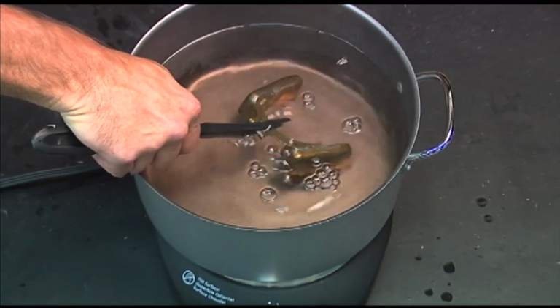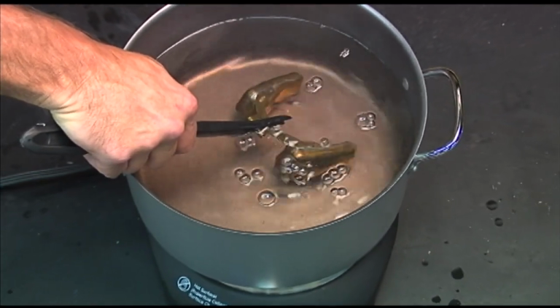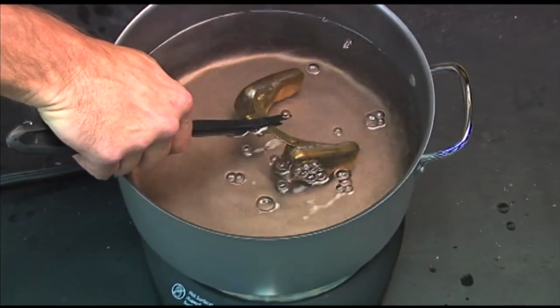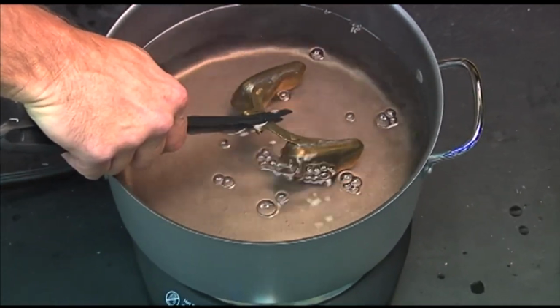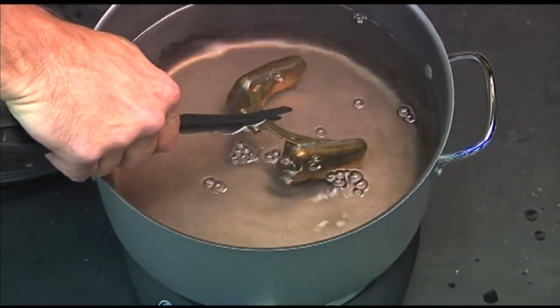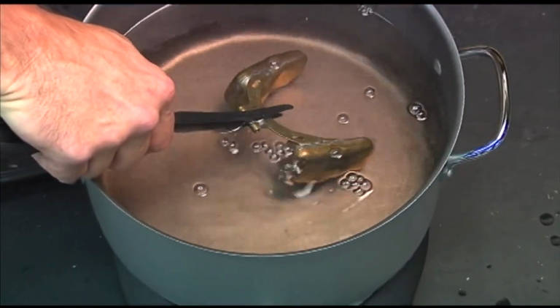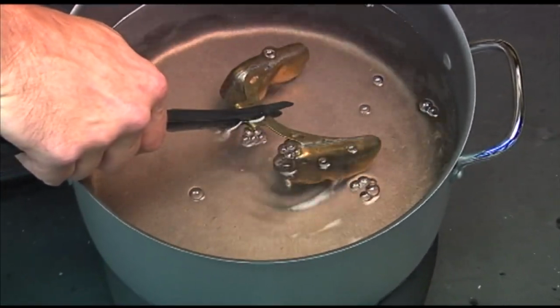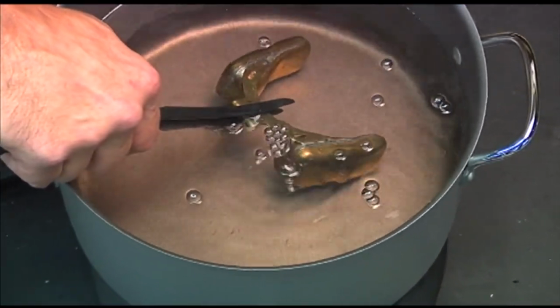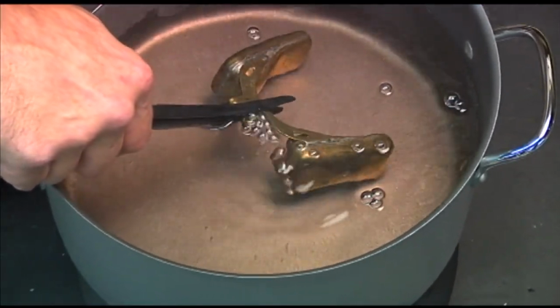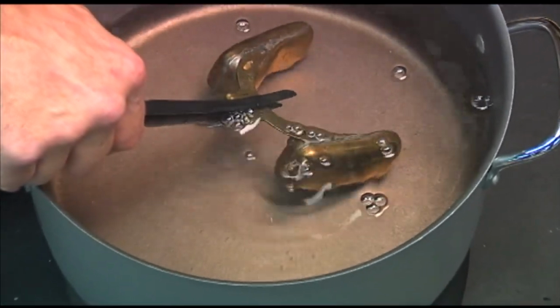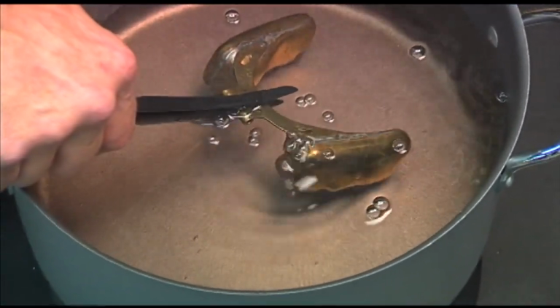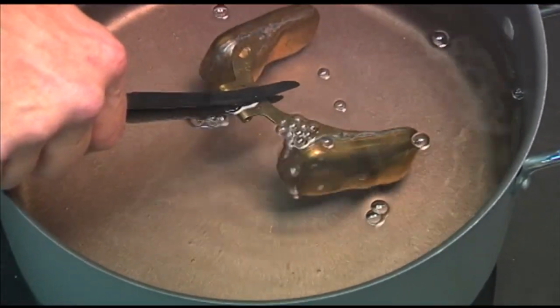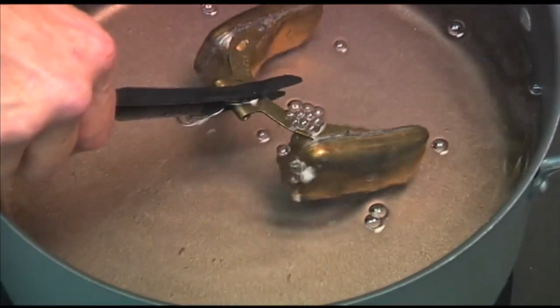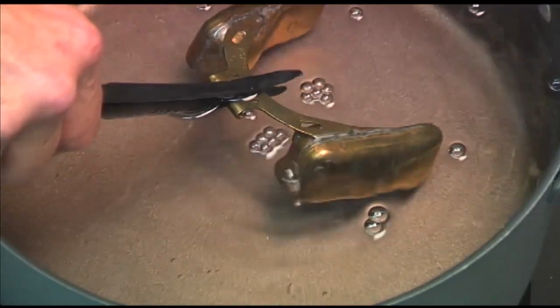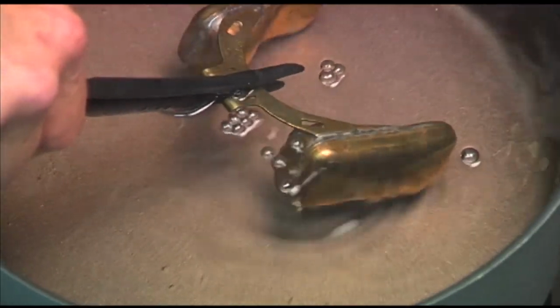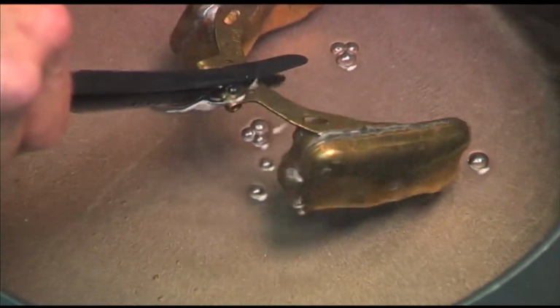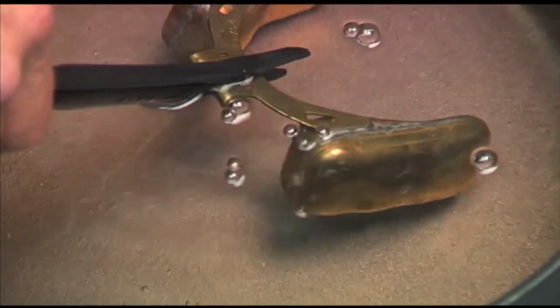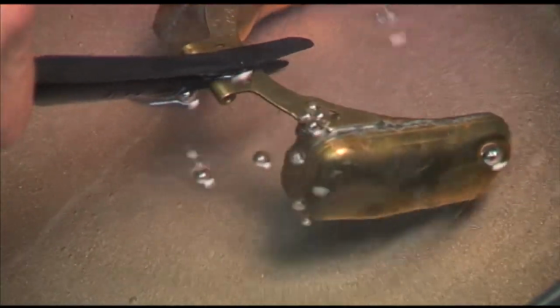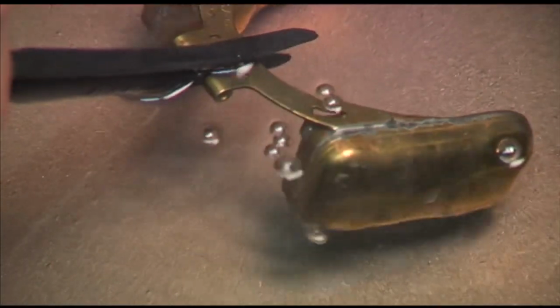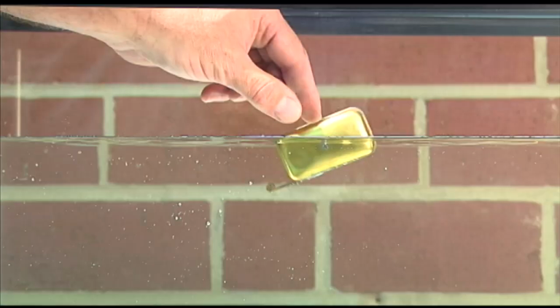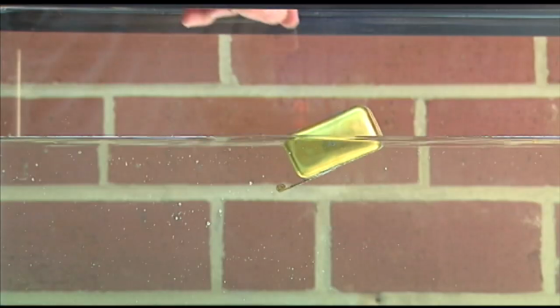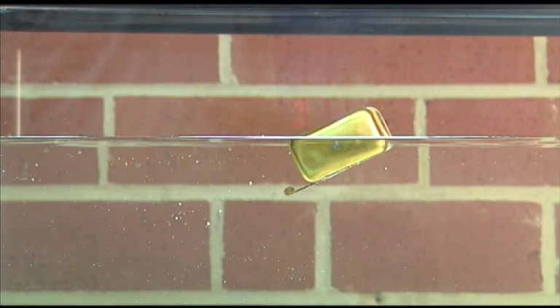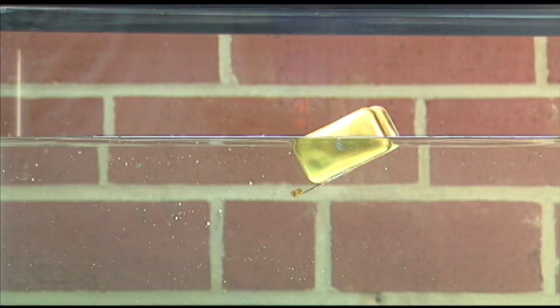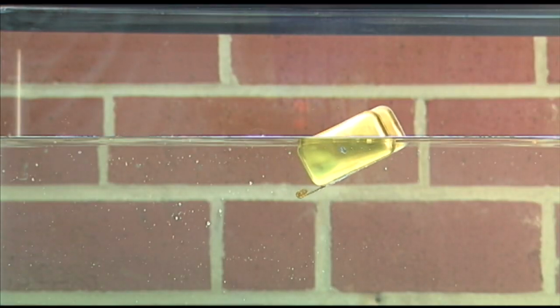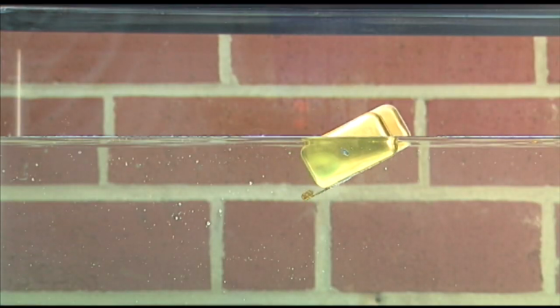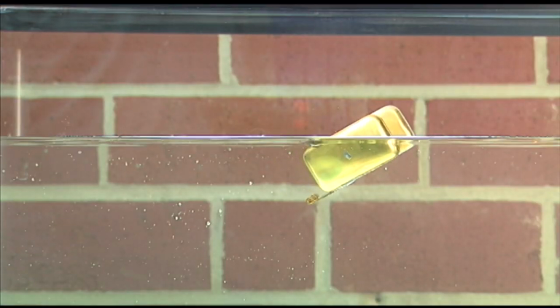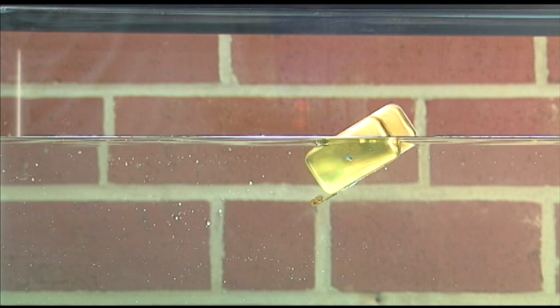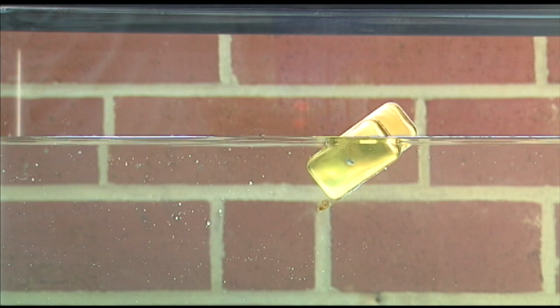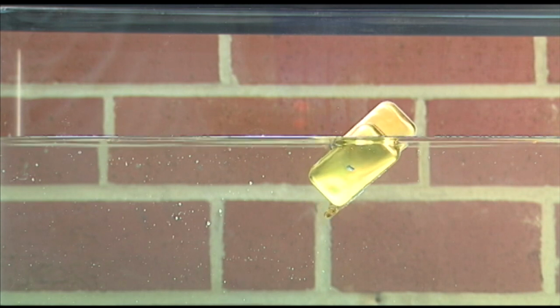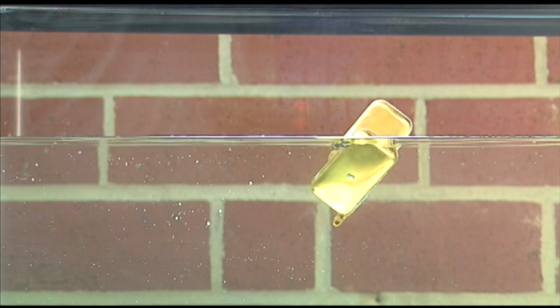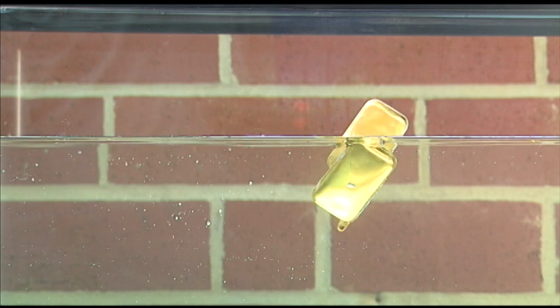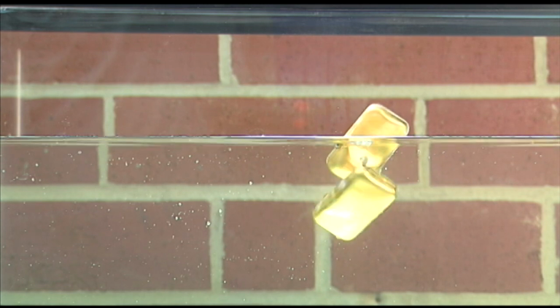No matter who makes hollow floats, or even what they're made of, the problem is that hollow floats are, well, hollow. And hollow things can sink, whether or not they are PMA approved.